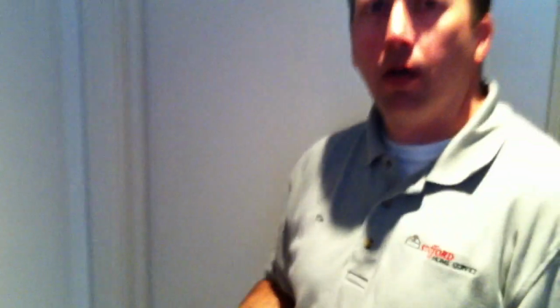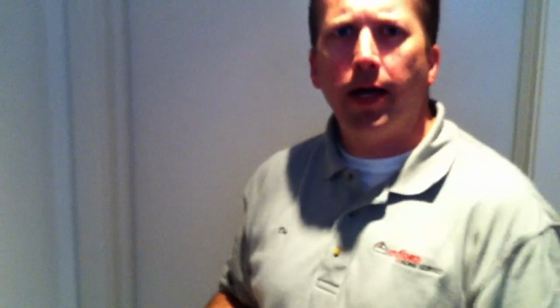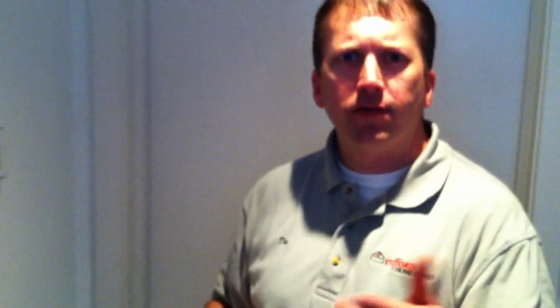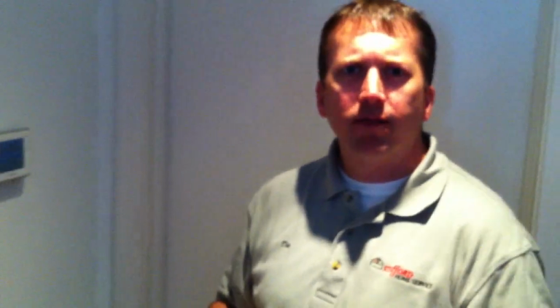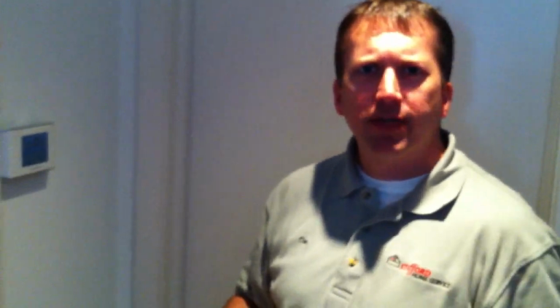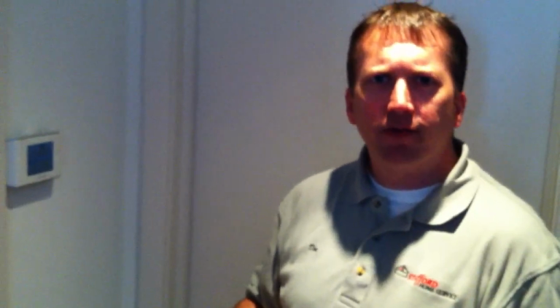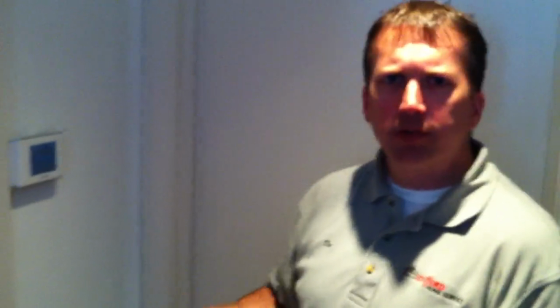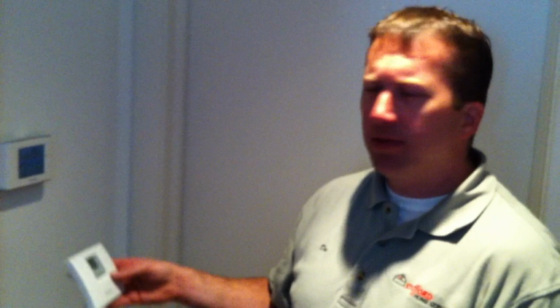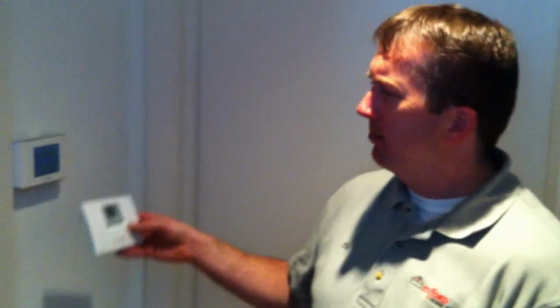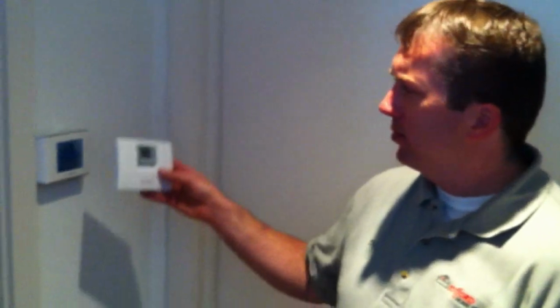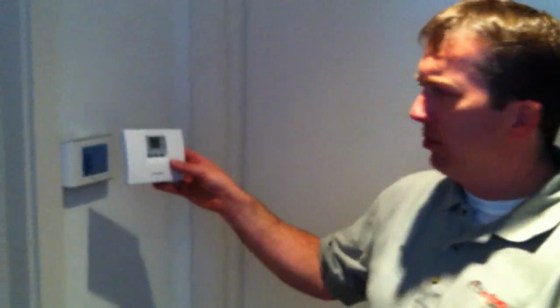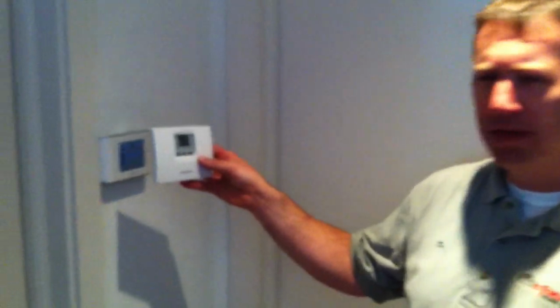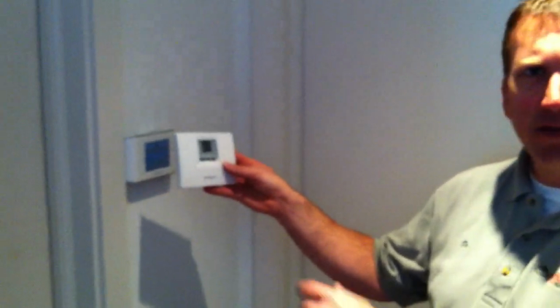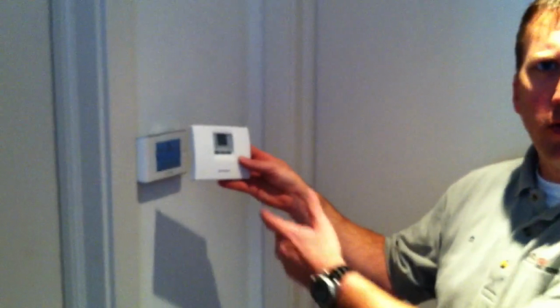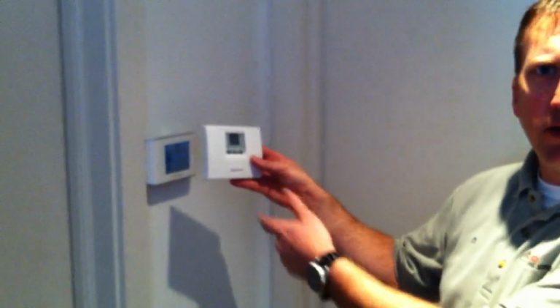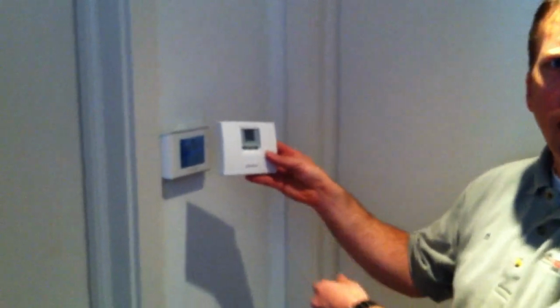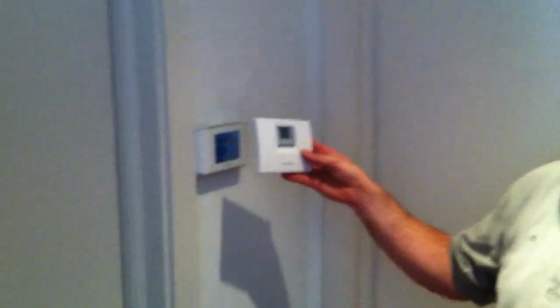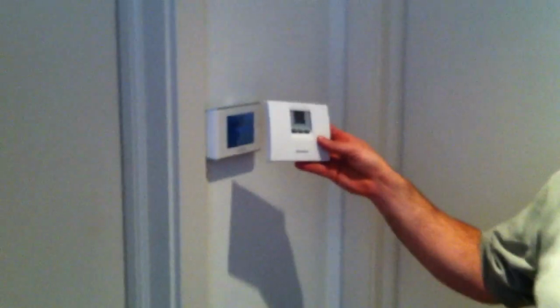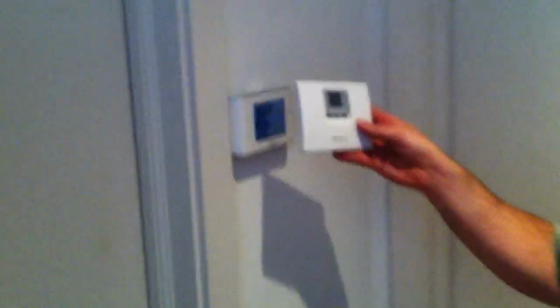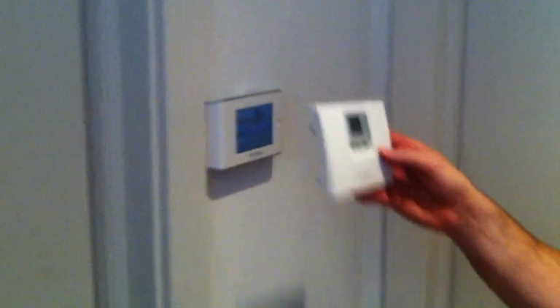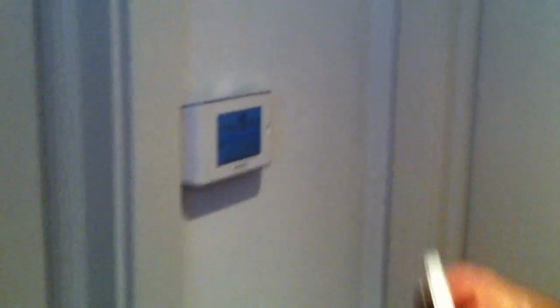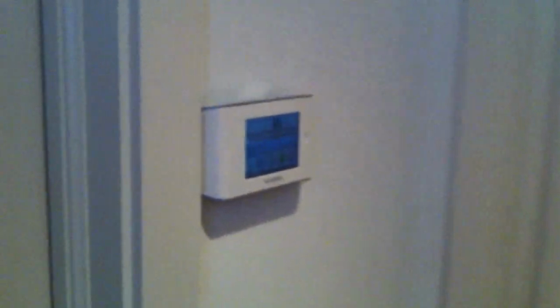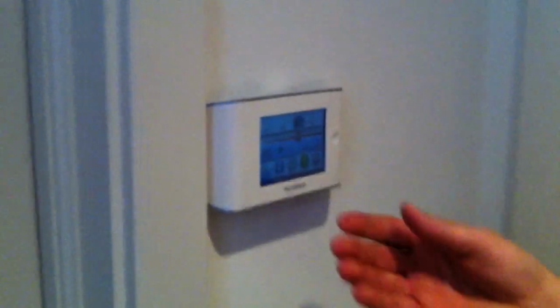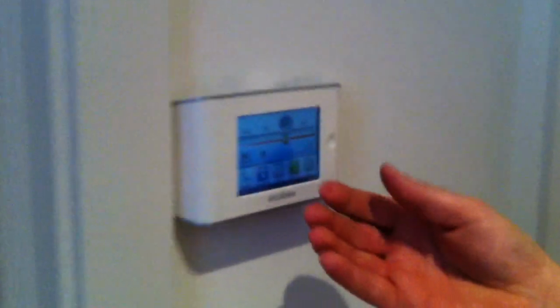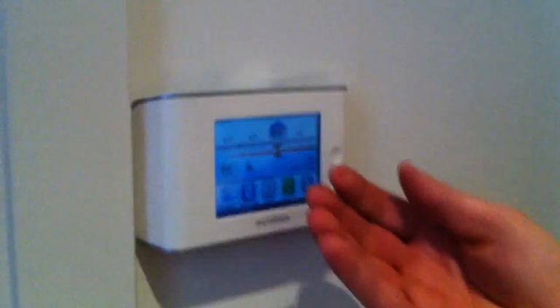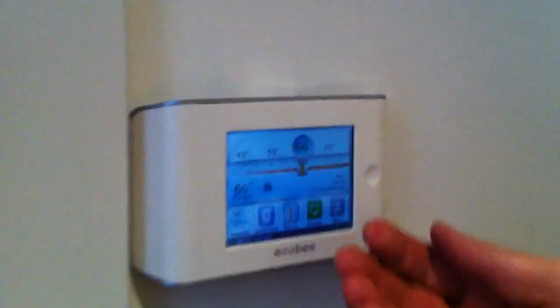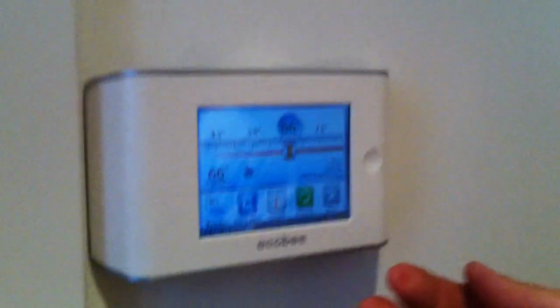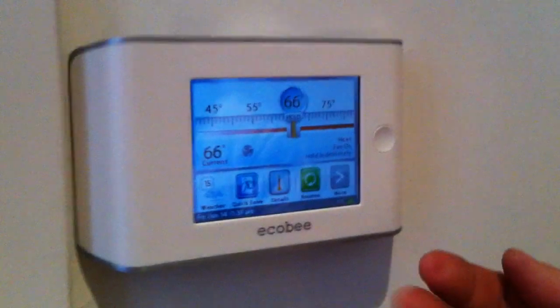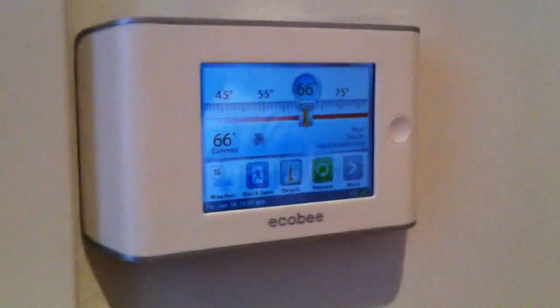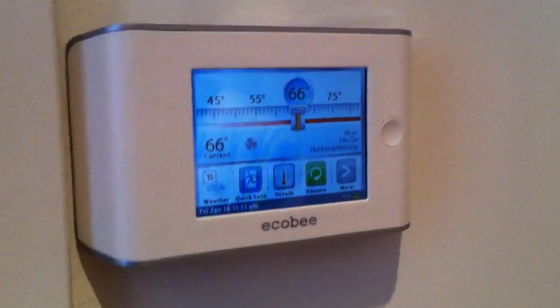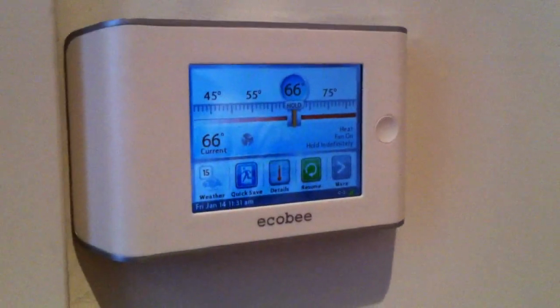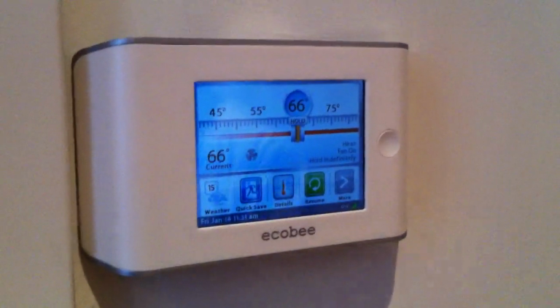Hi, this is Dan from Stafford Home Service. Just replaced this old outdated thermostat with the brand new ECHO-B high-resolution thermostat.